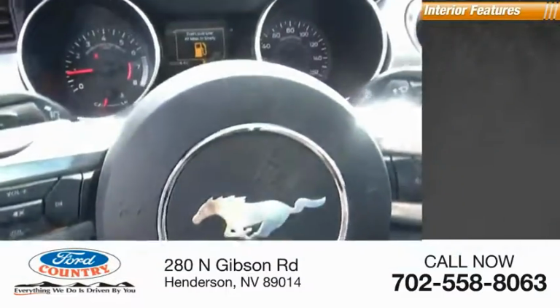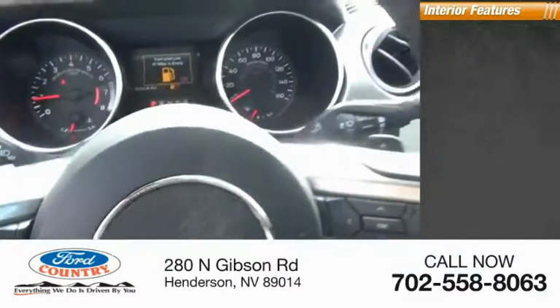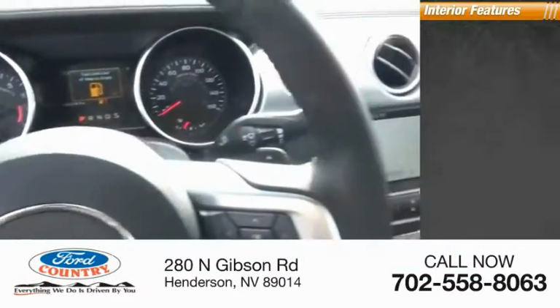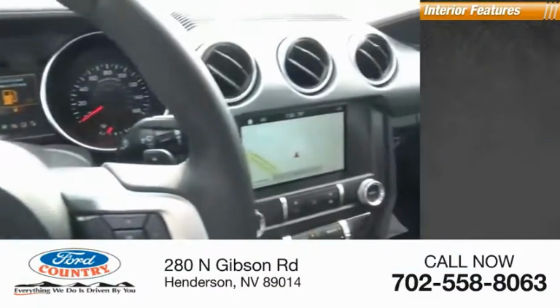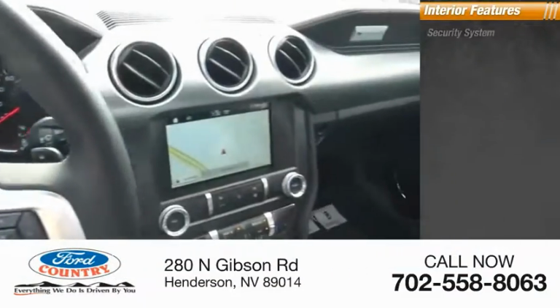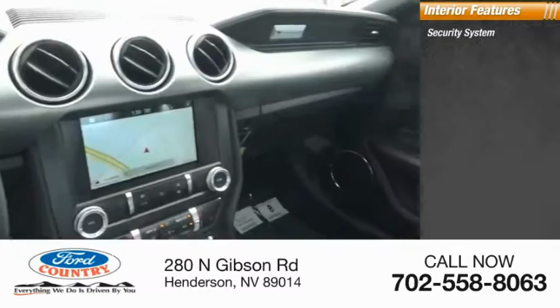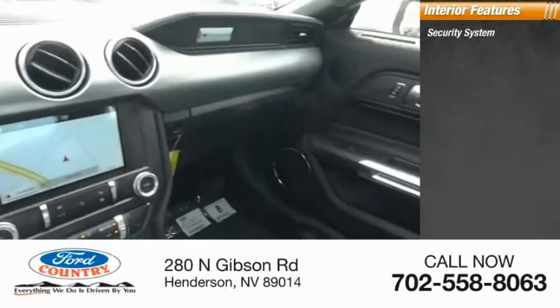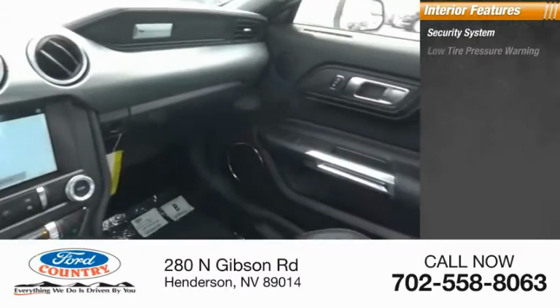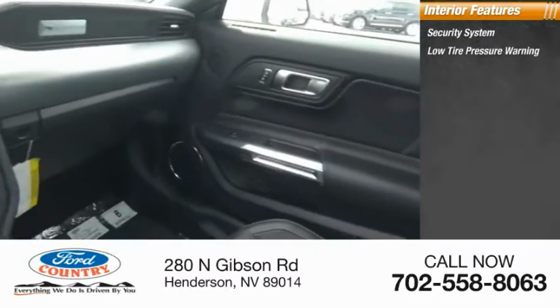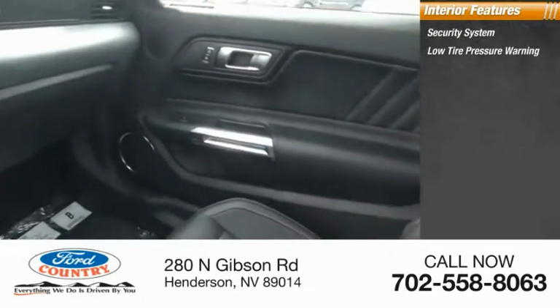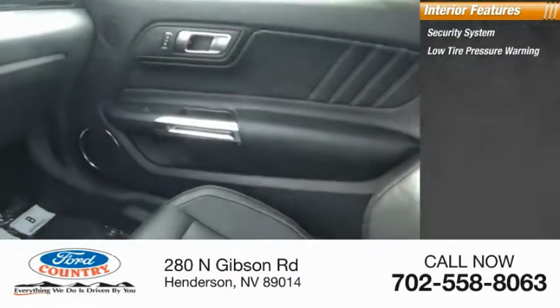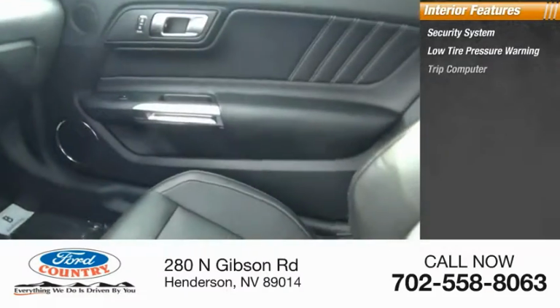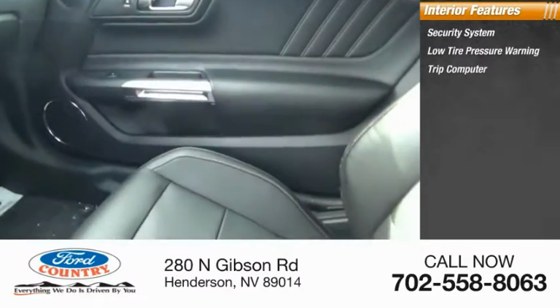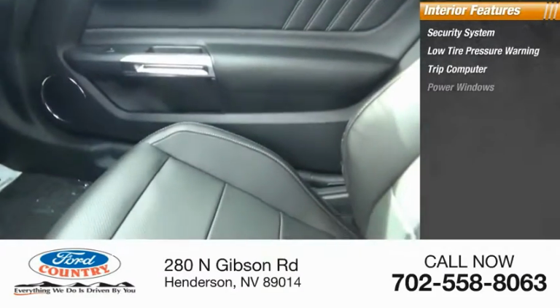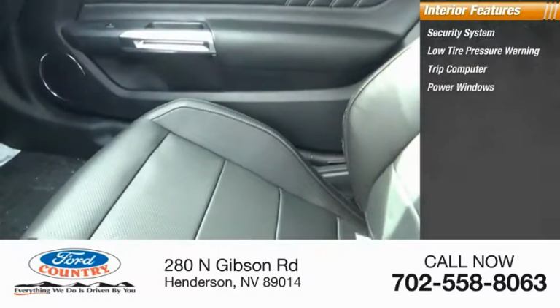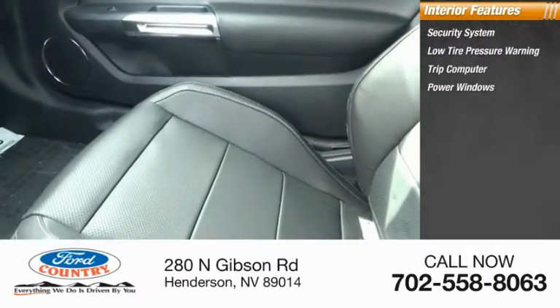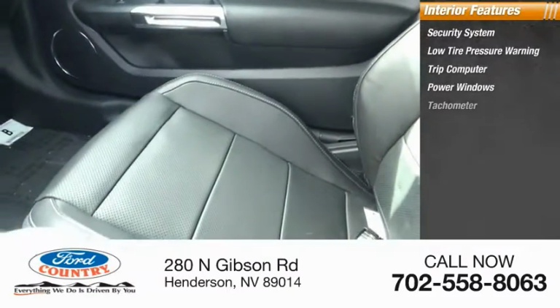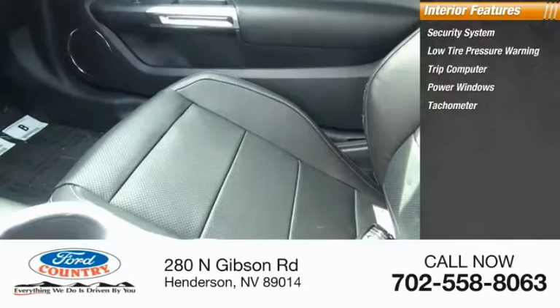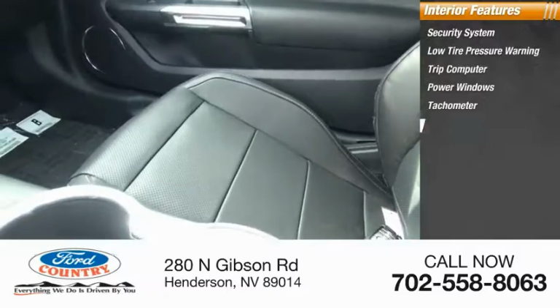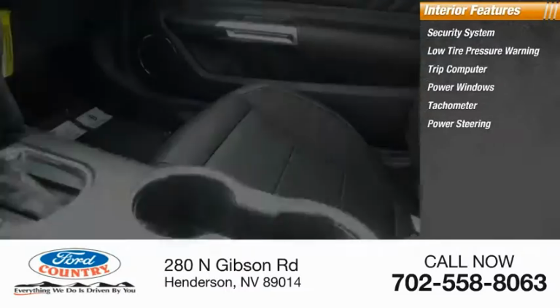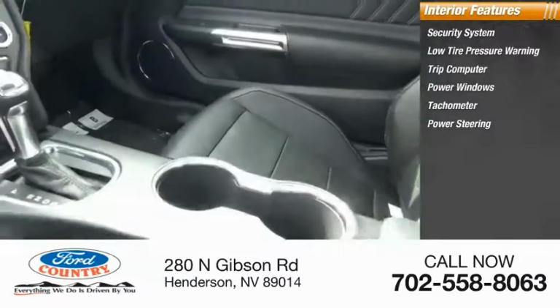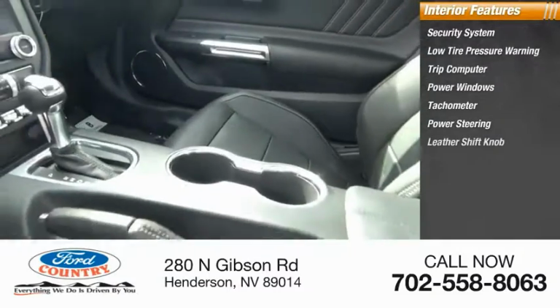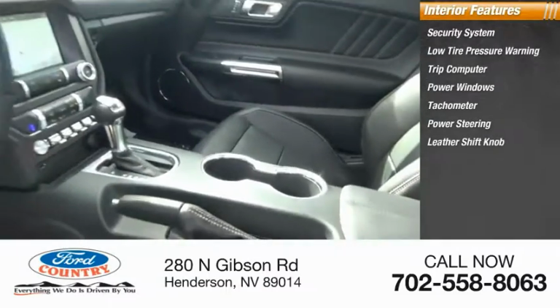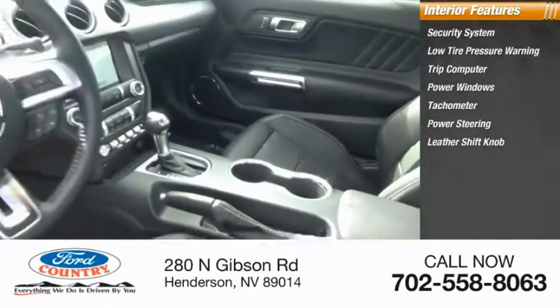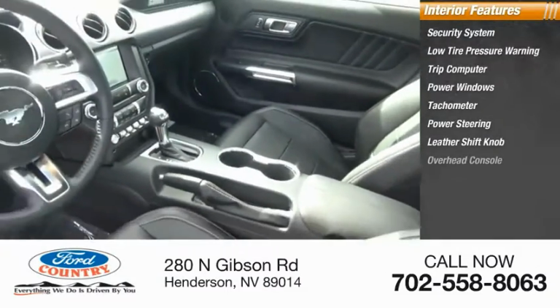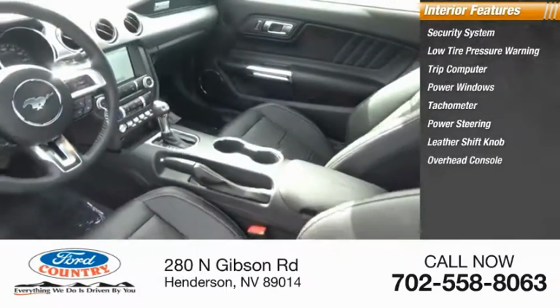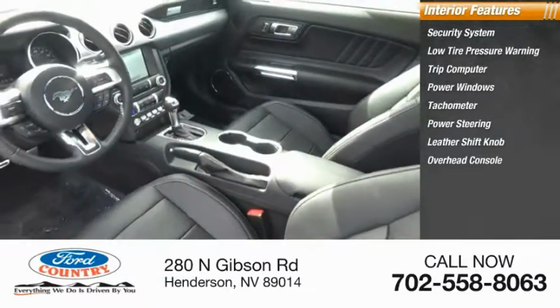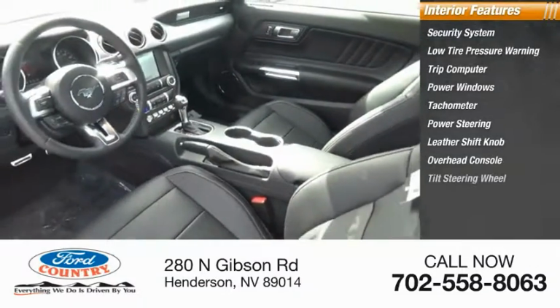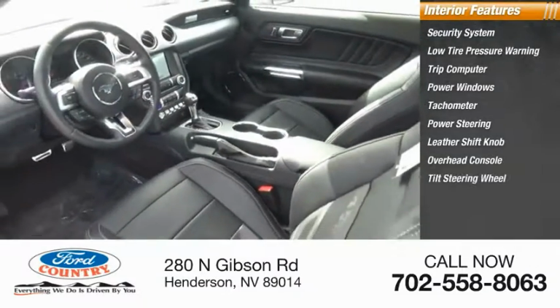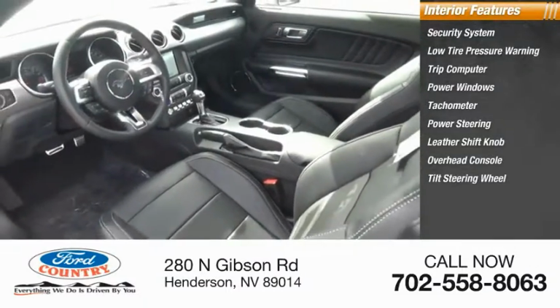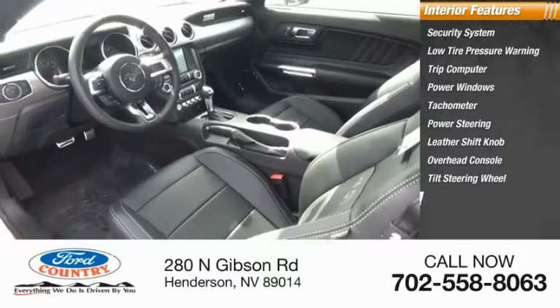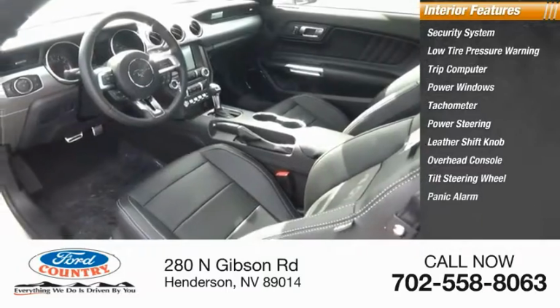Inside you'll find a security system, low tire pressure warning, trip computer, power windows, tachometer, power steering, leather shift knob, overhead console, tilt steering wheel, and panic alarm.